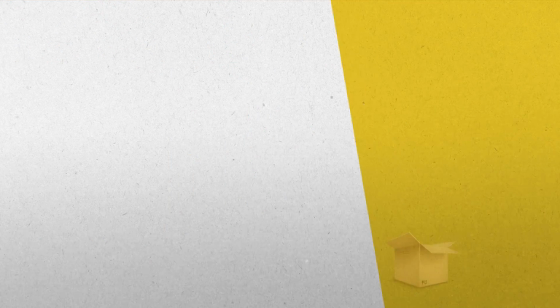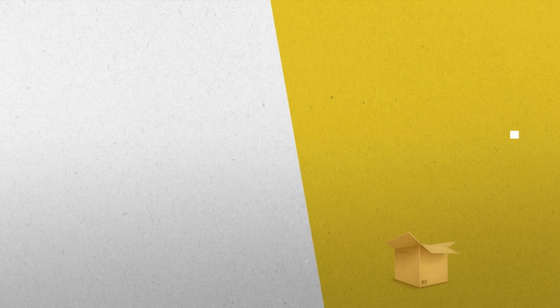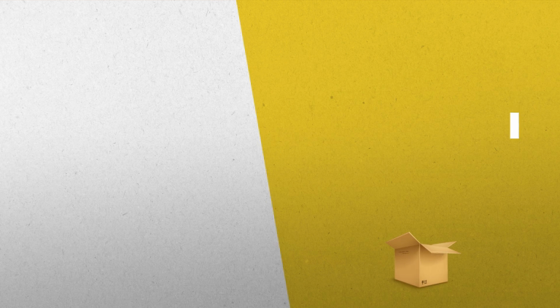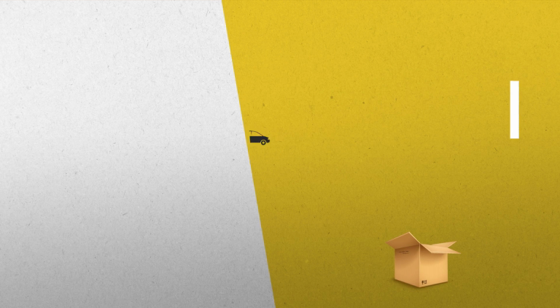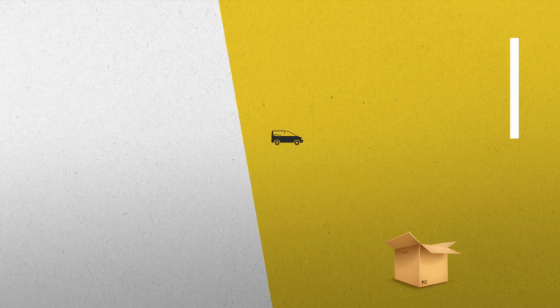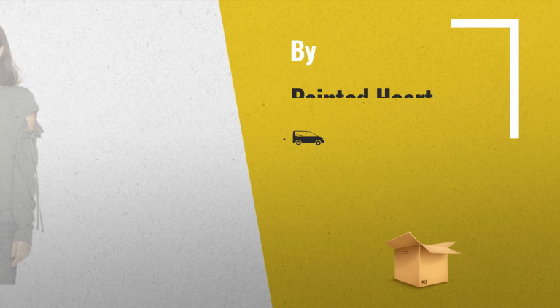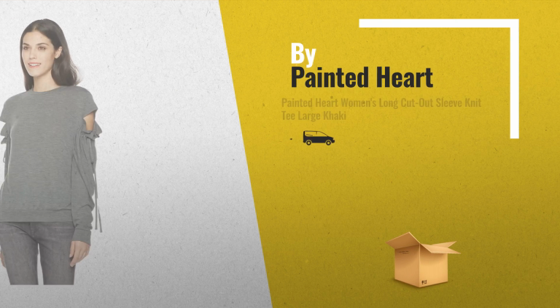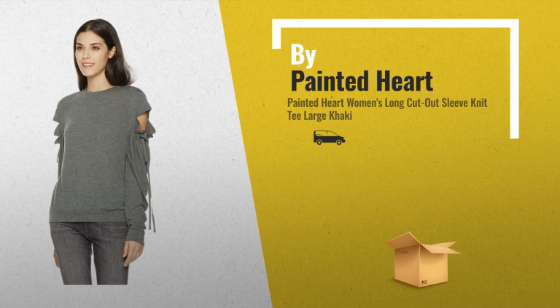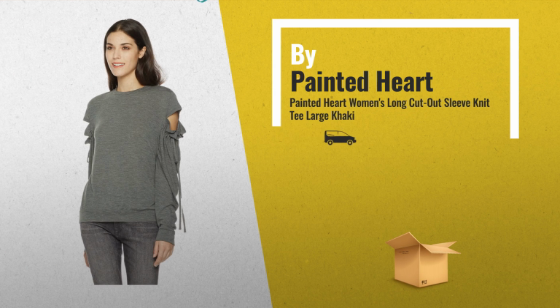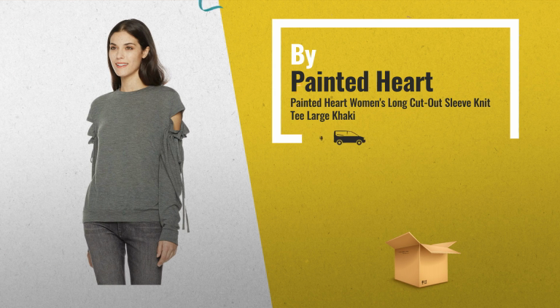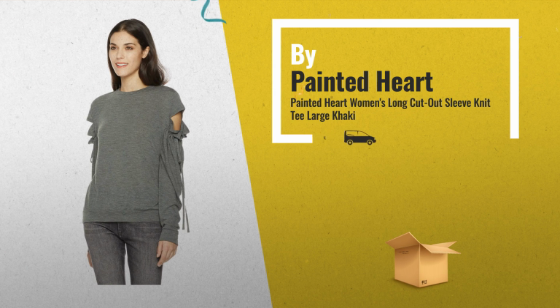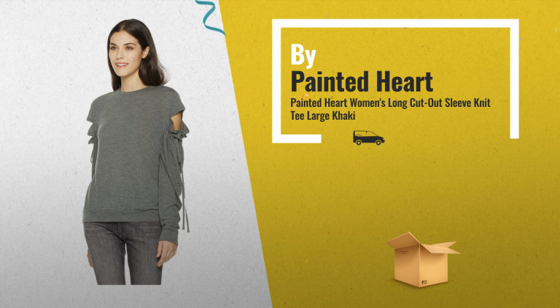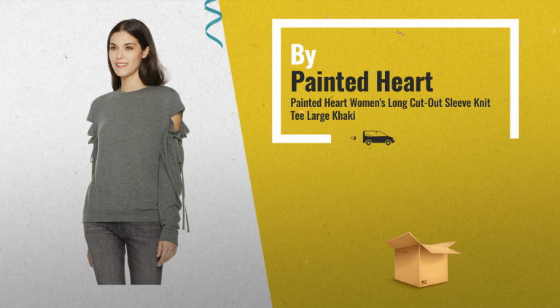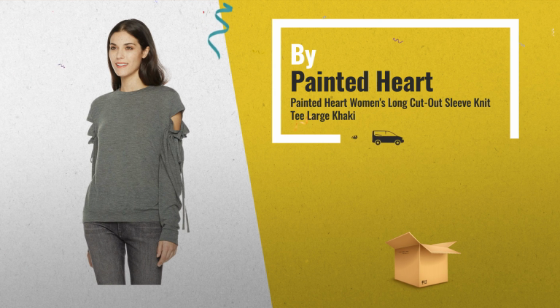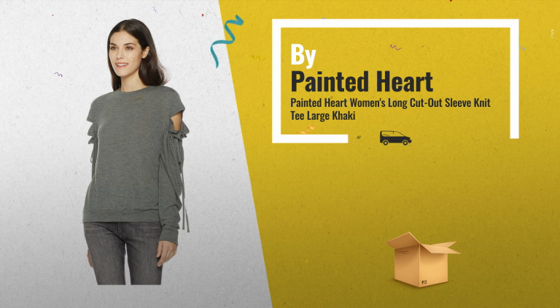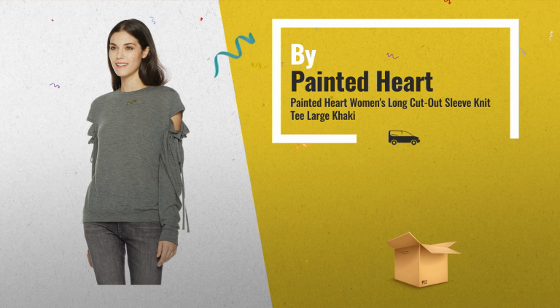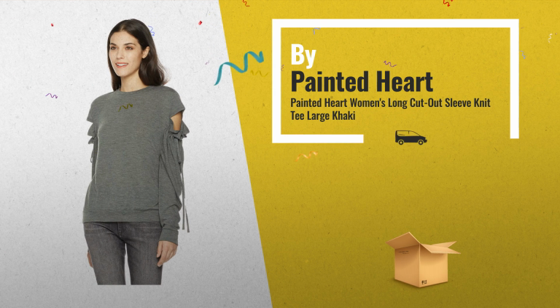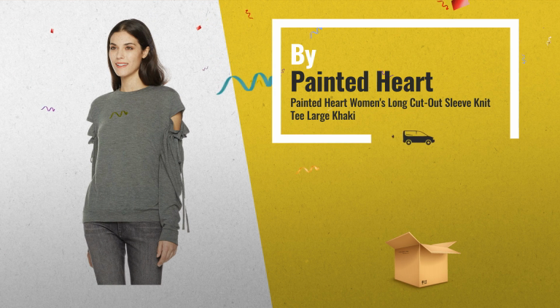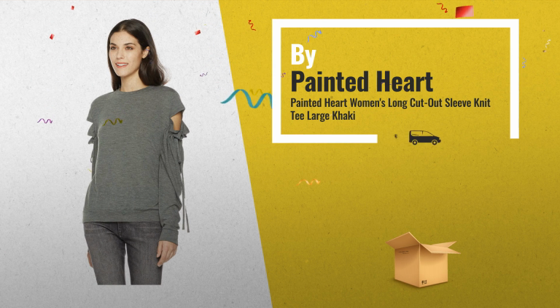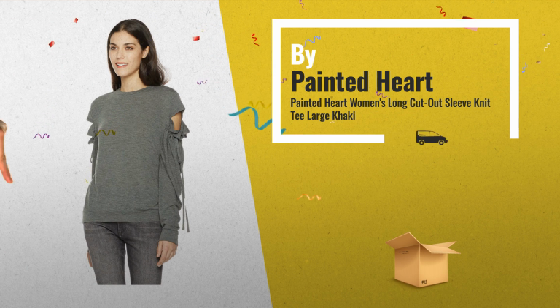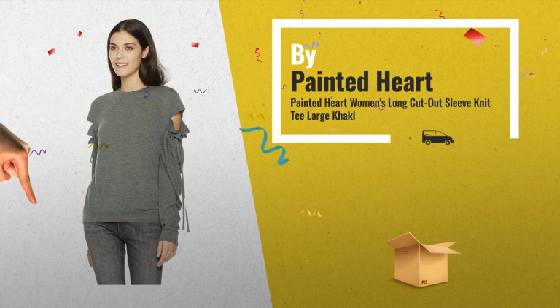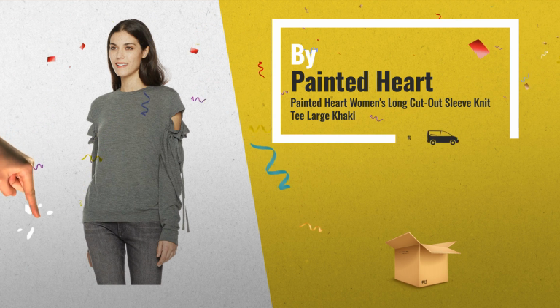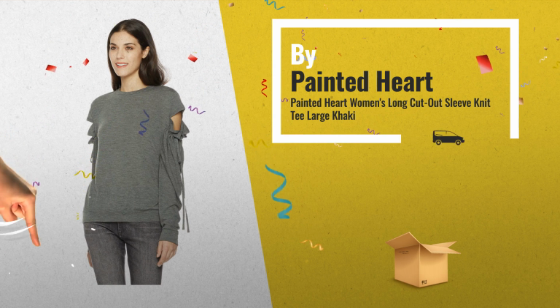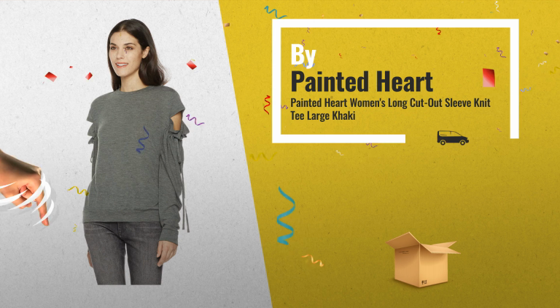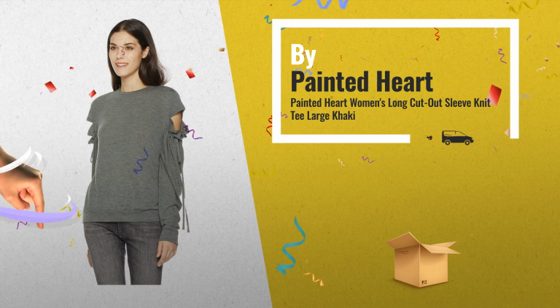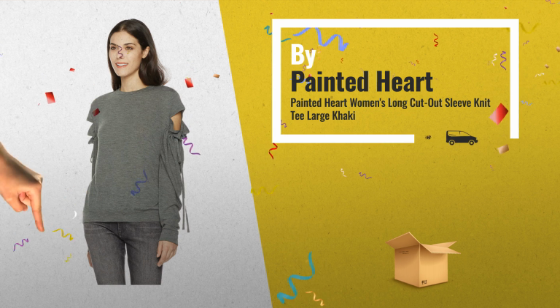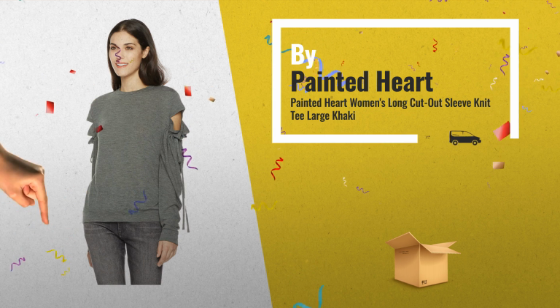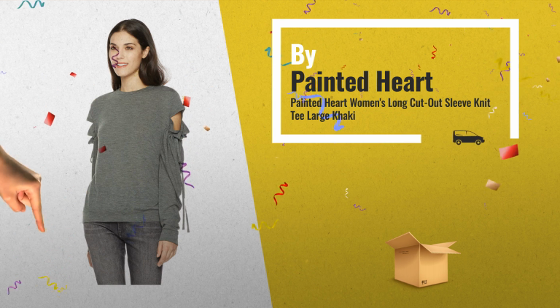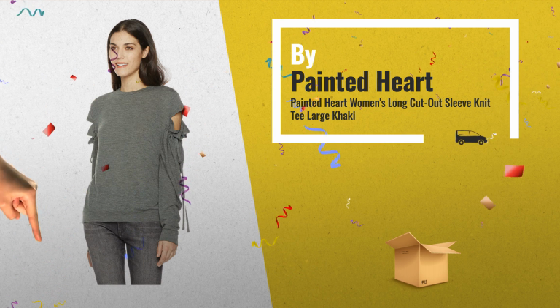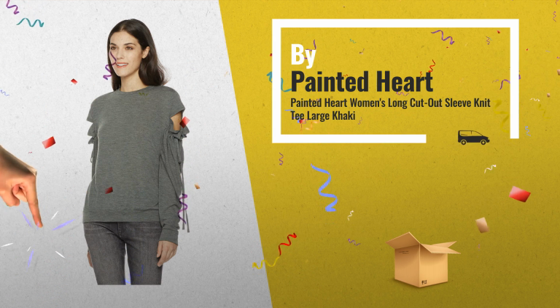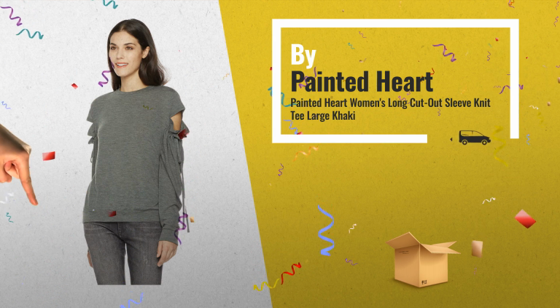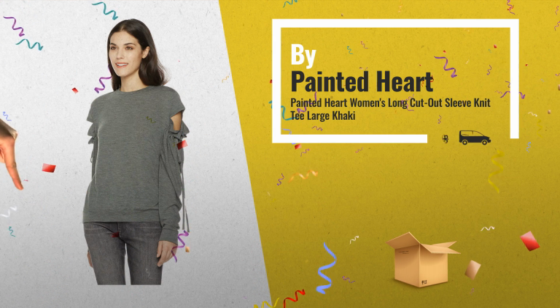Number 5: Soft Knit Tee featuring long sleeves with cut-out, and sheared rib and tie accents, also by Painted Heart.